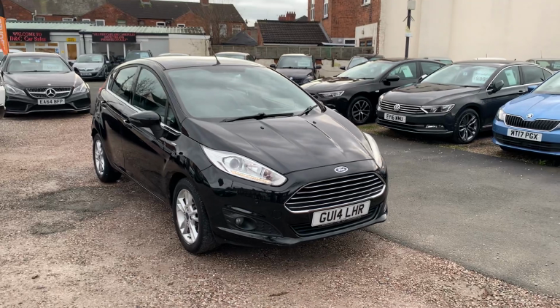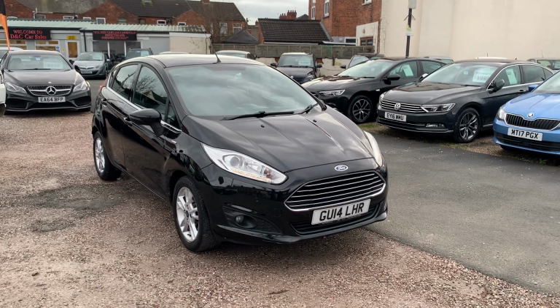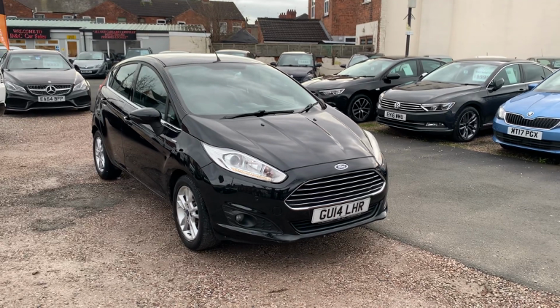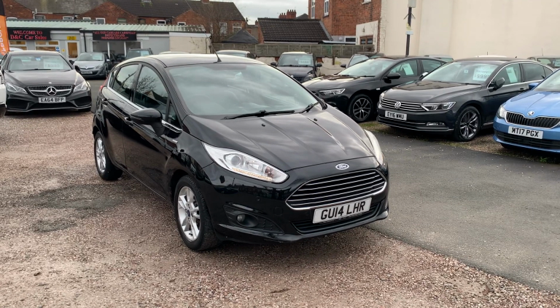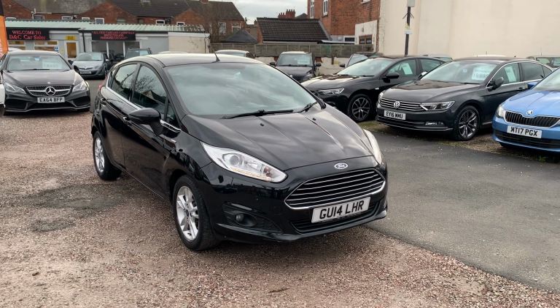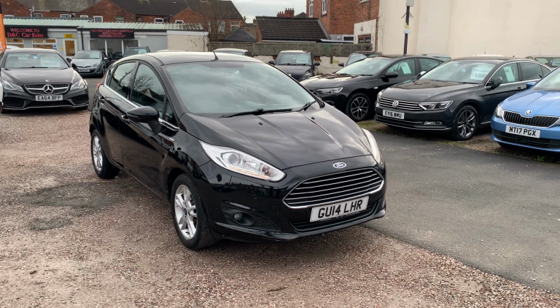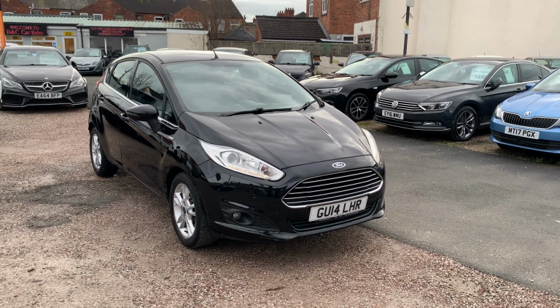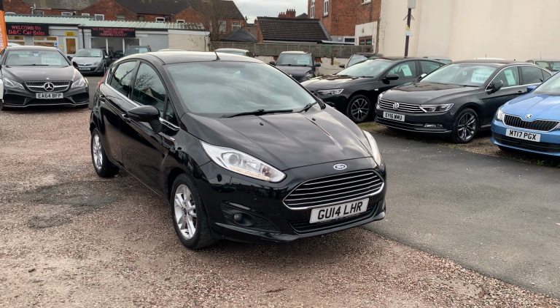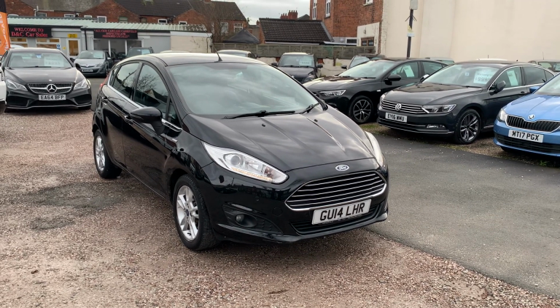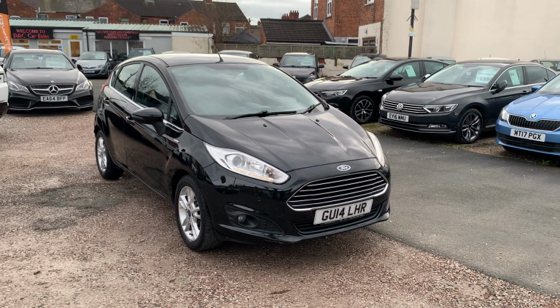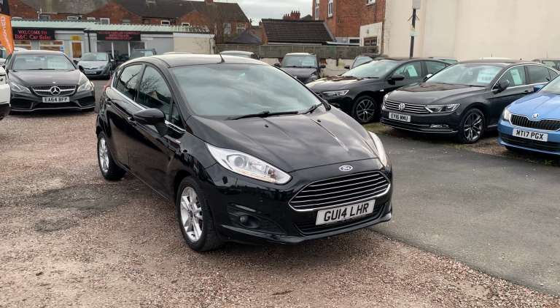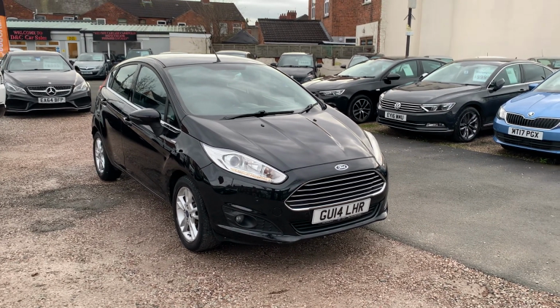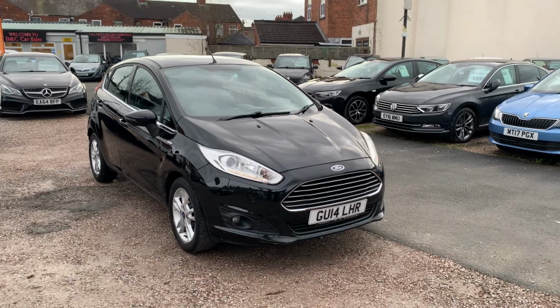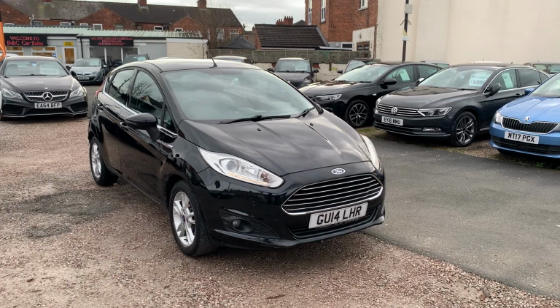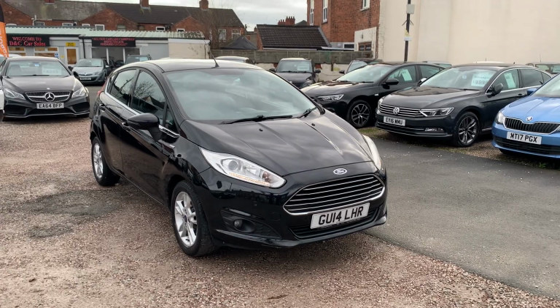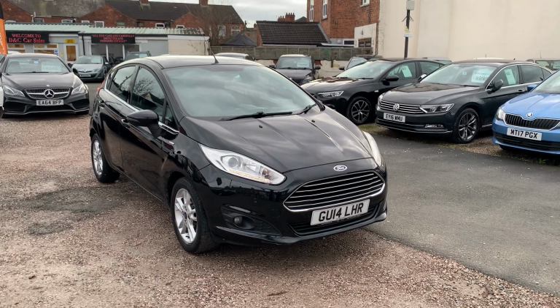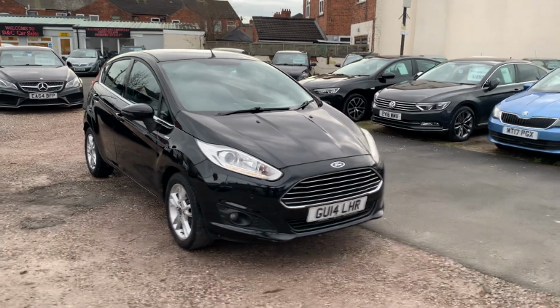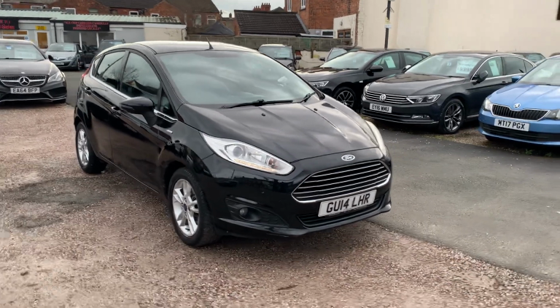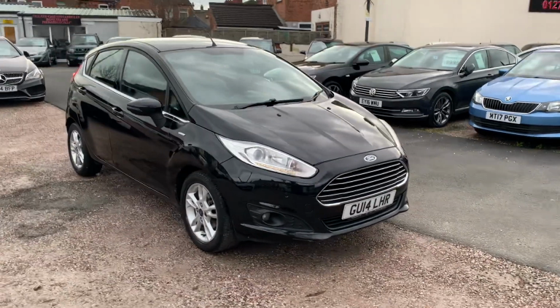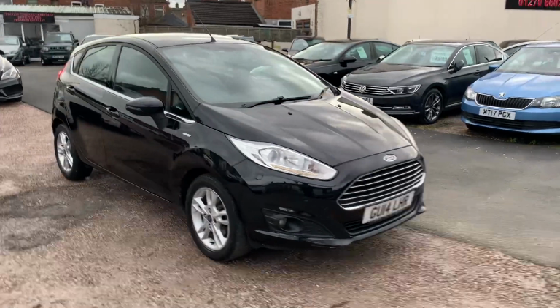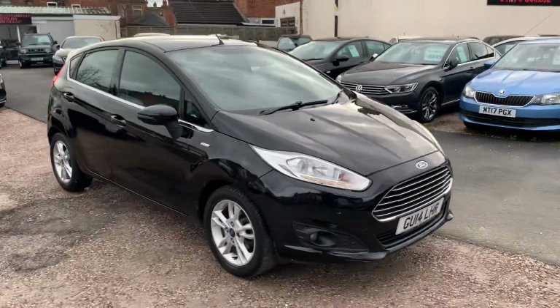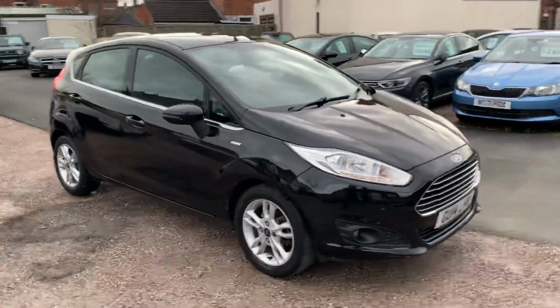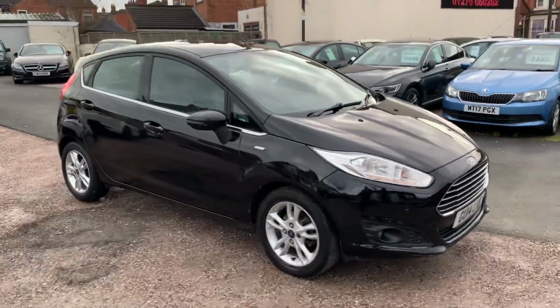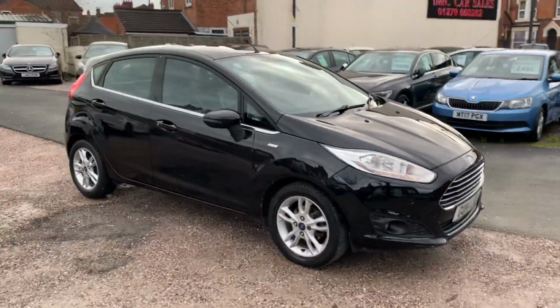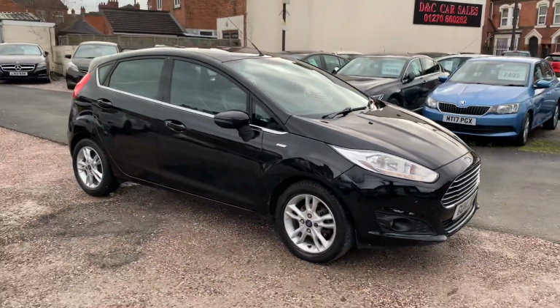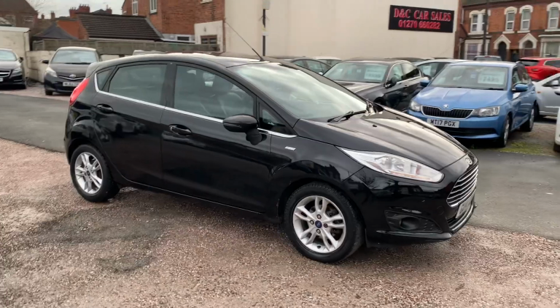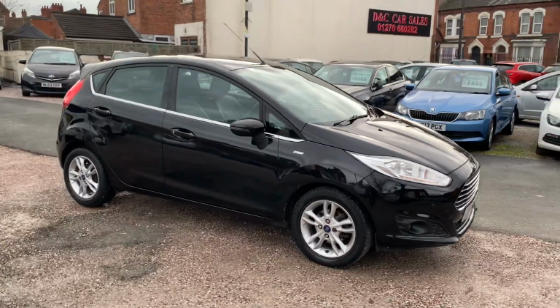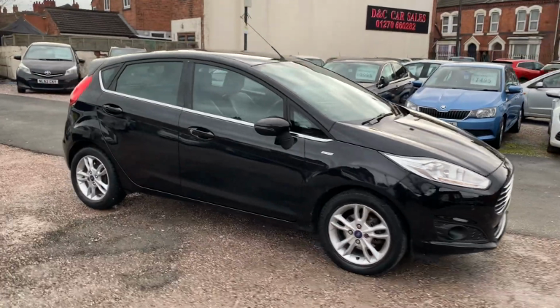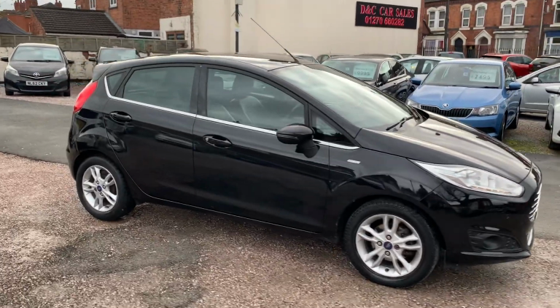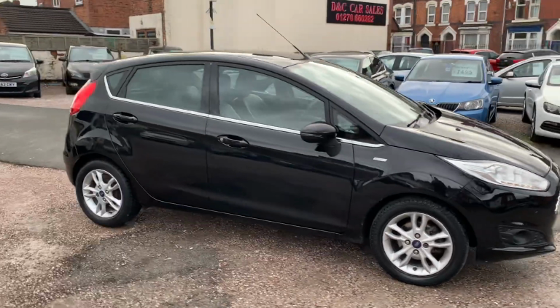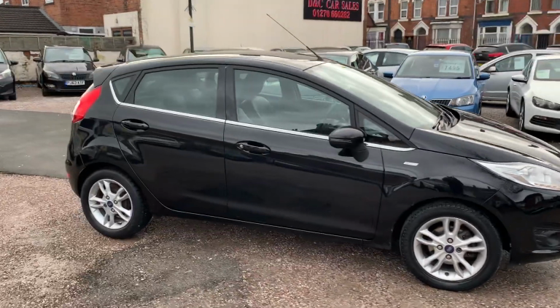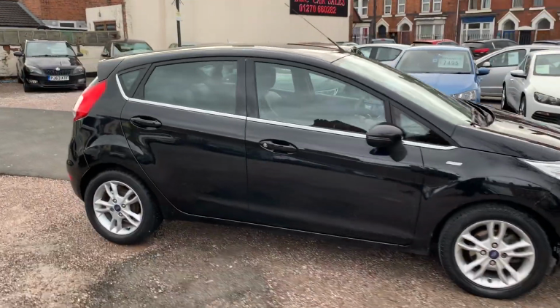Hi, it's Rich at D&C Car Sales in Crewe. I'm just going to do you a quick walk-around video of our Ford Fiesta. I have got the car running so you can get a bit of a feel for it, and we'll get around all the bodywork and show you inside.